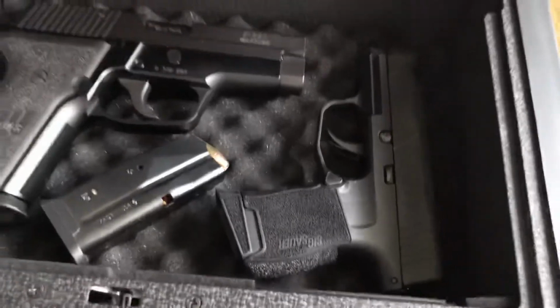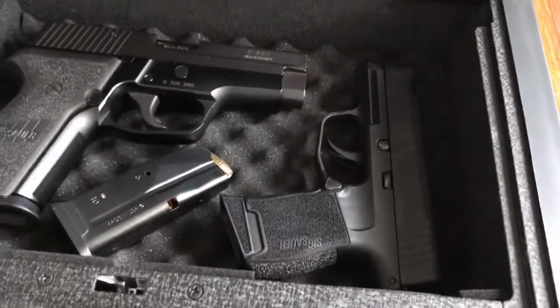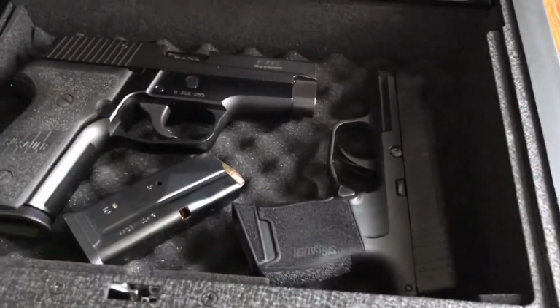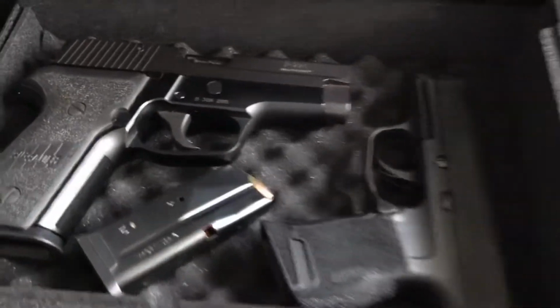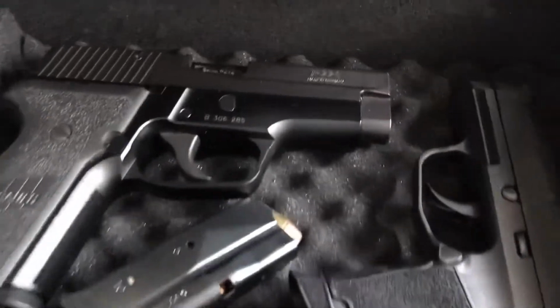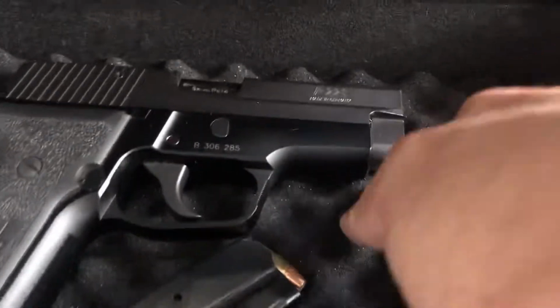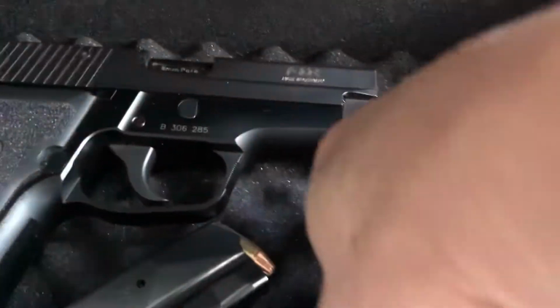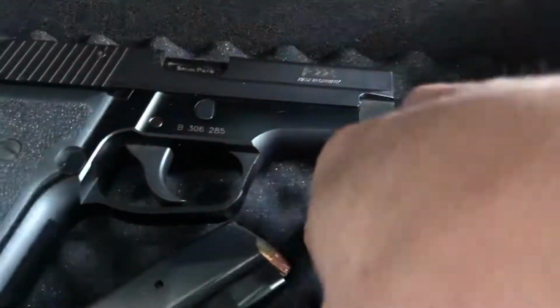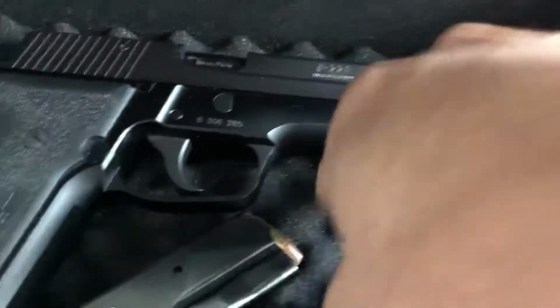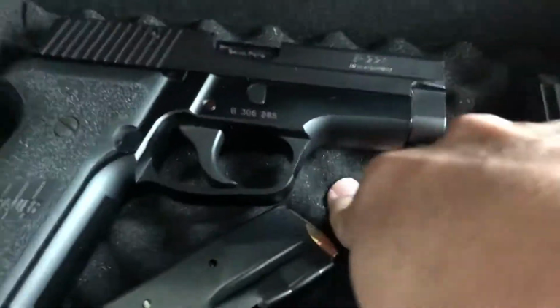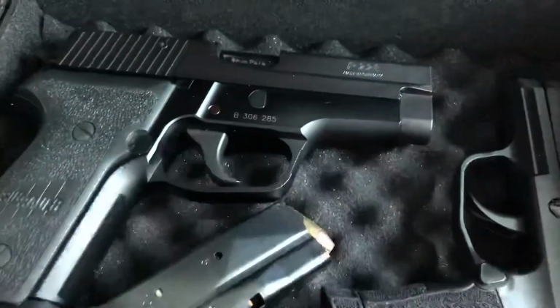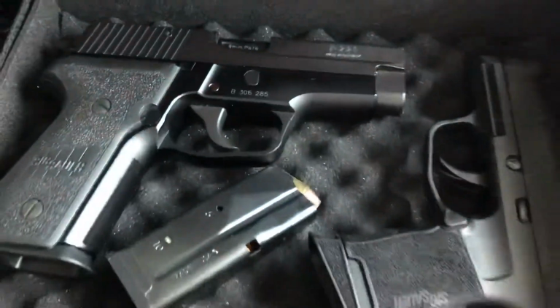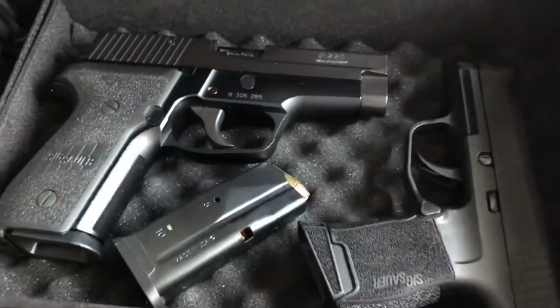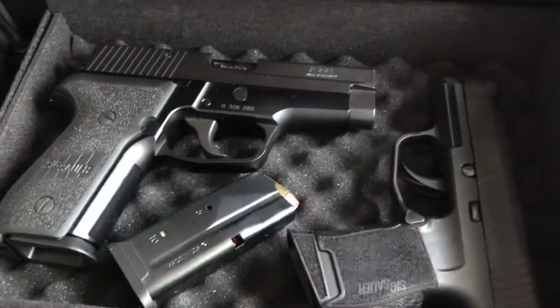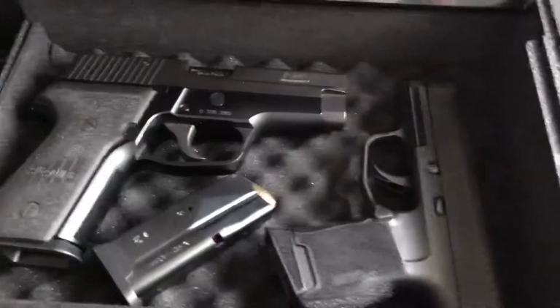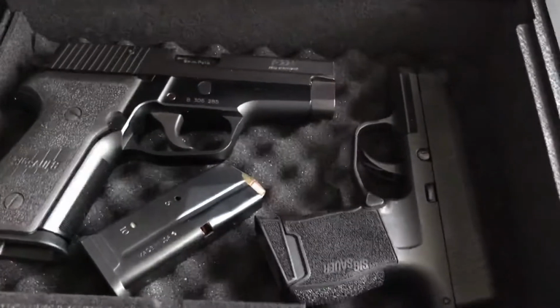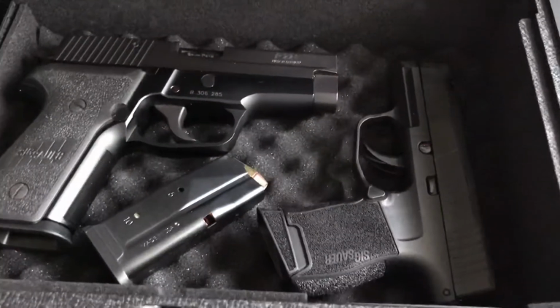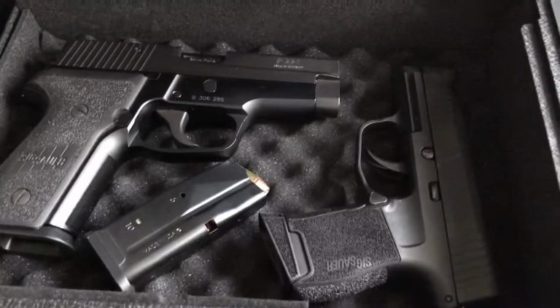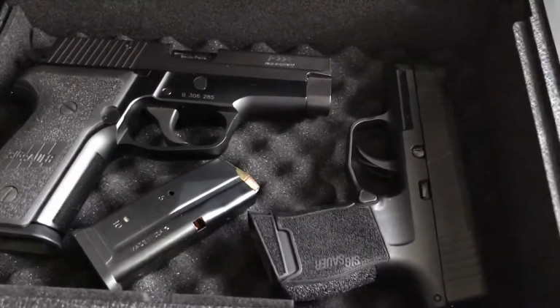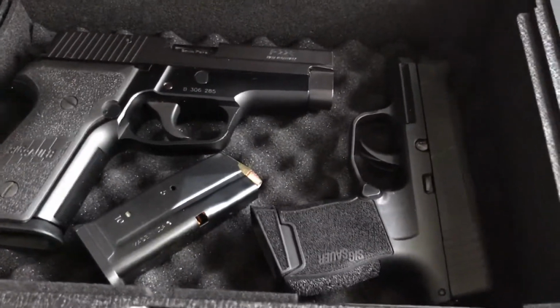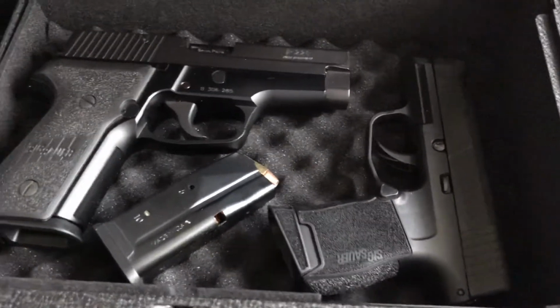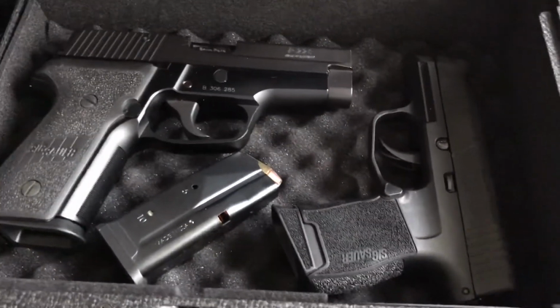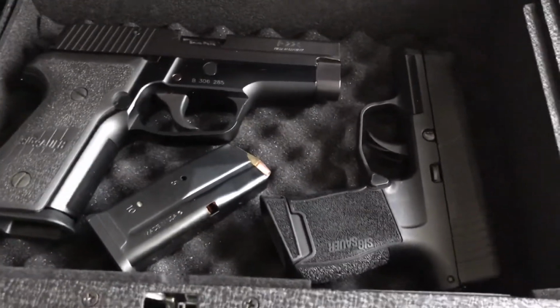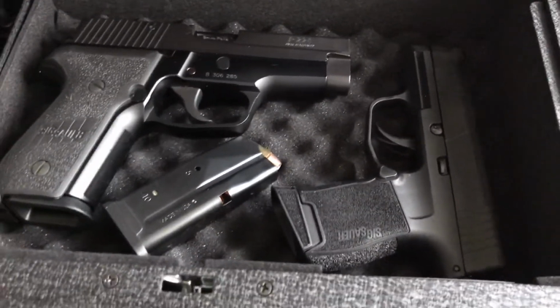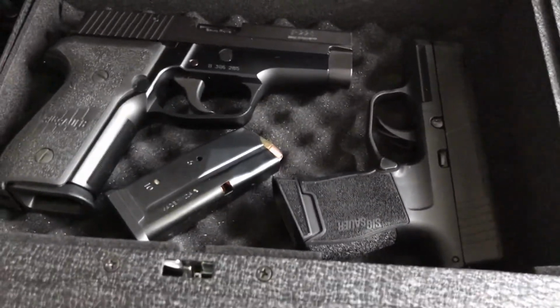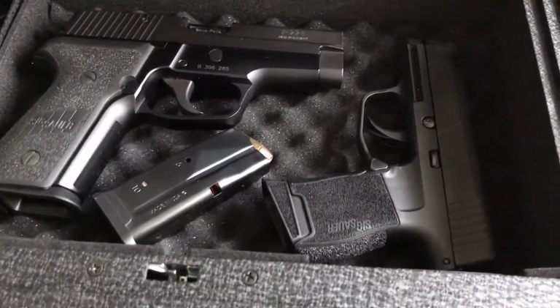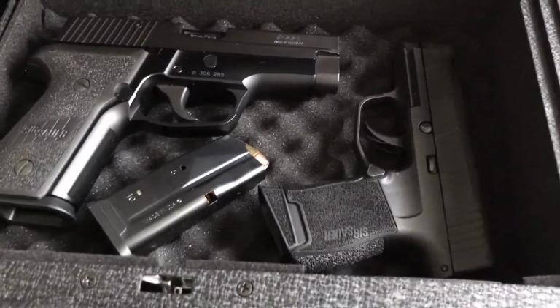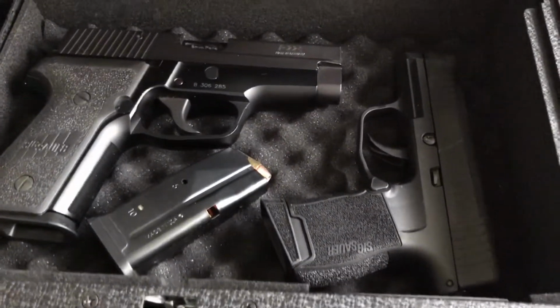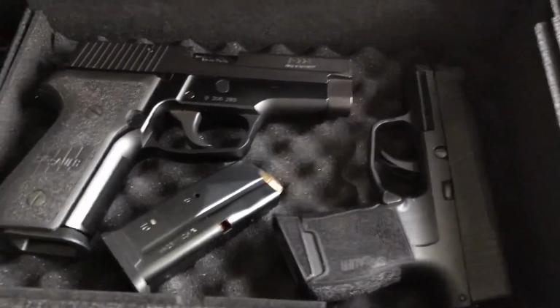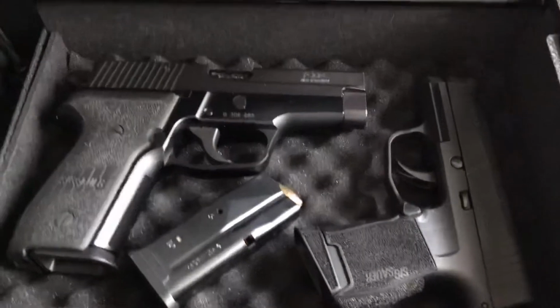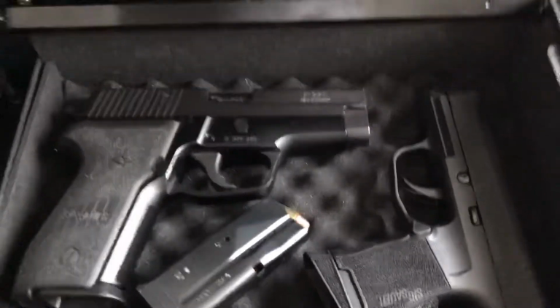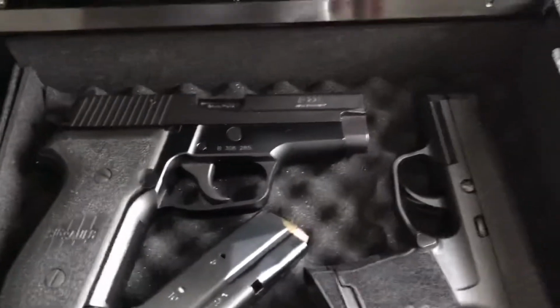That's my concealed carry gun. What's nice about this is it has foam inside — very soft, so your guns won't get scratched. And it comes with two screws so you can bolt it down.